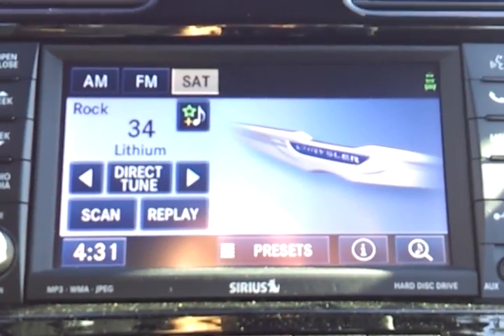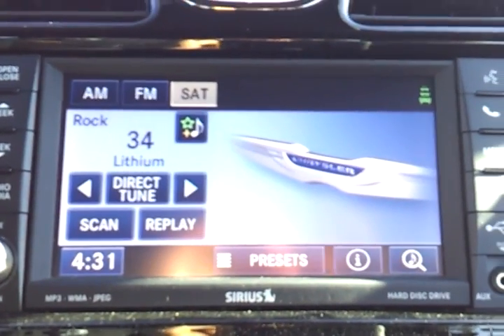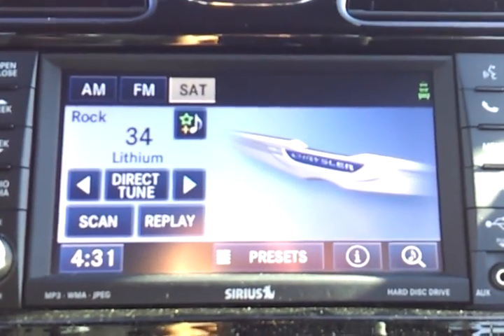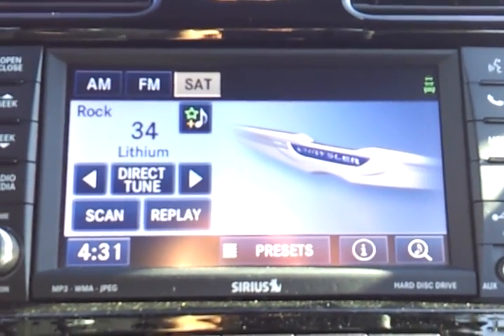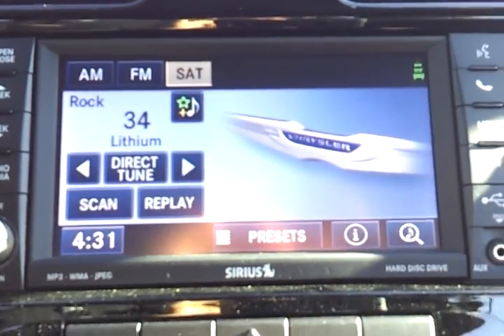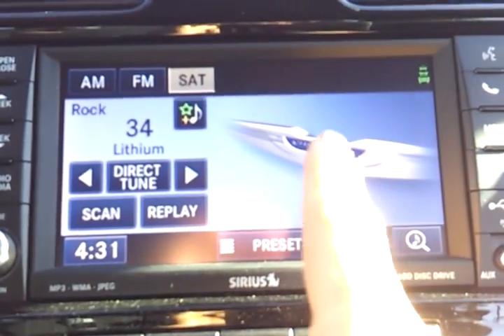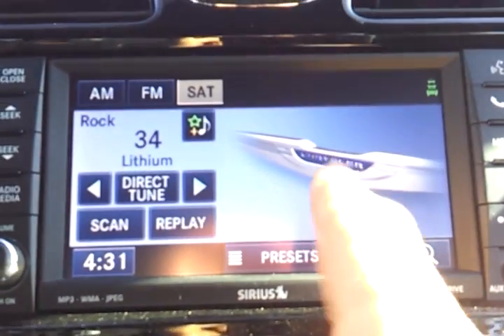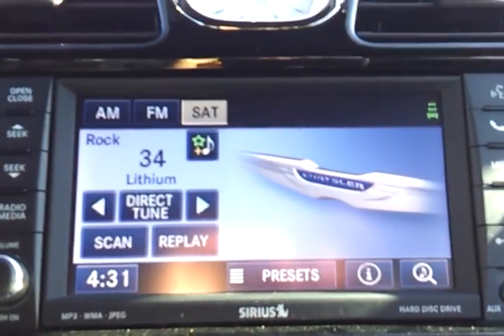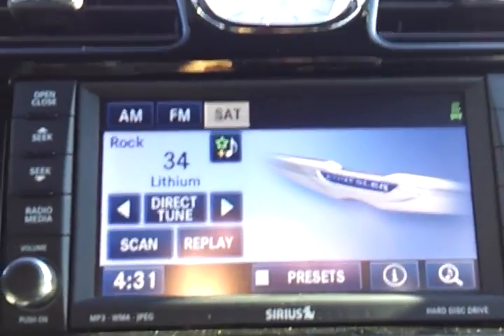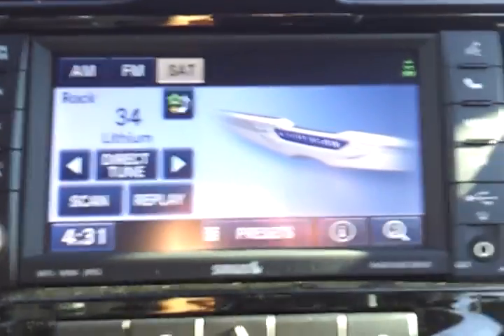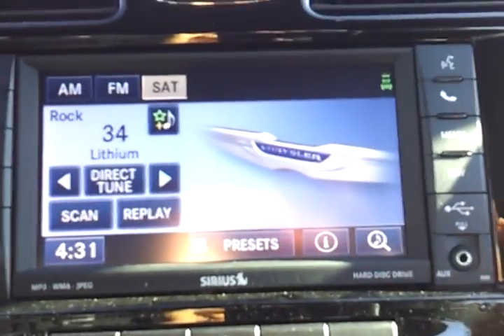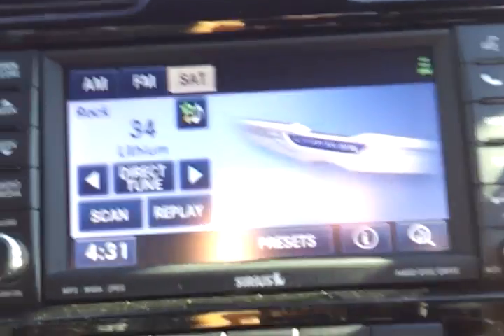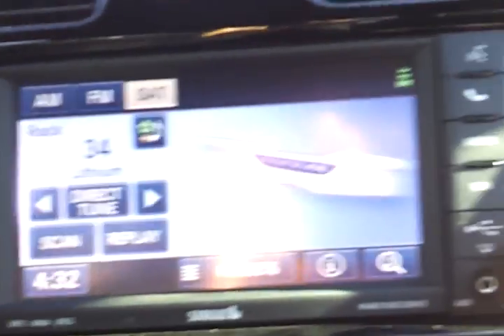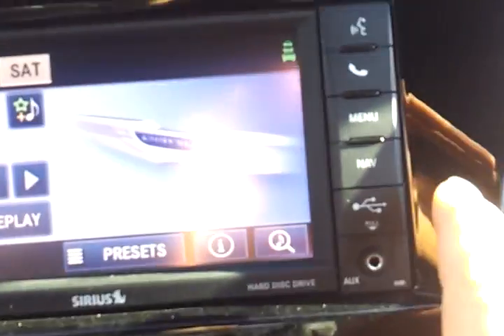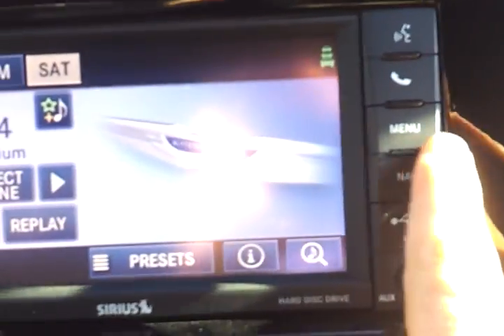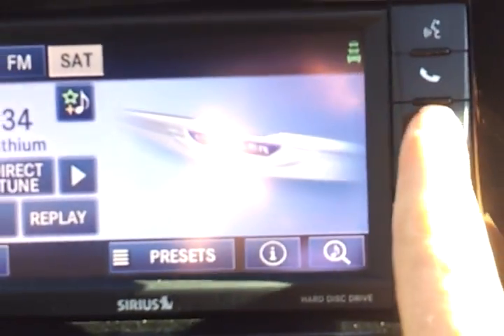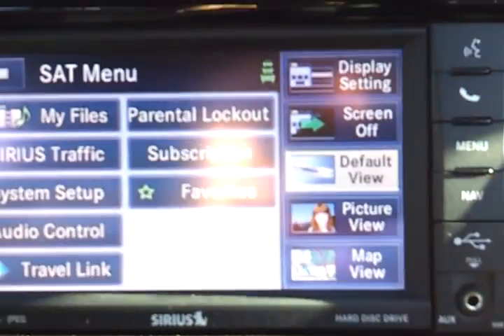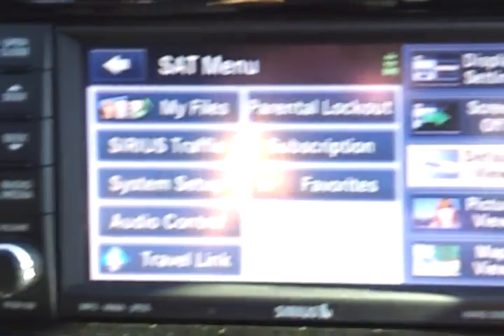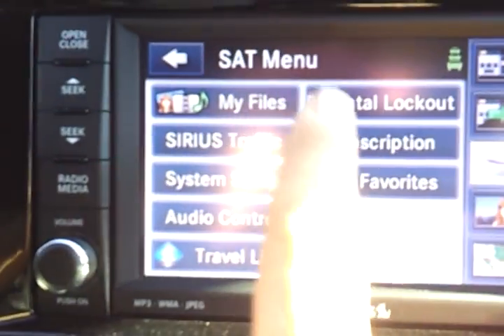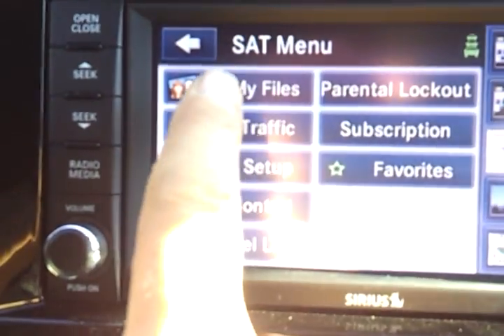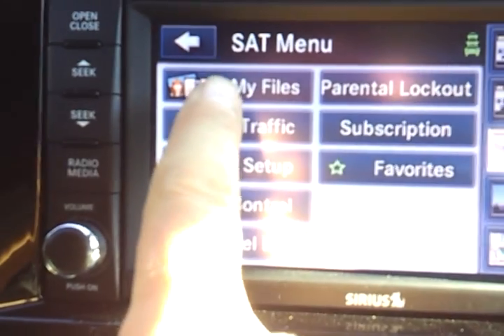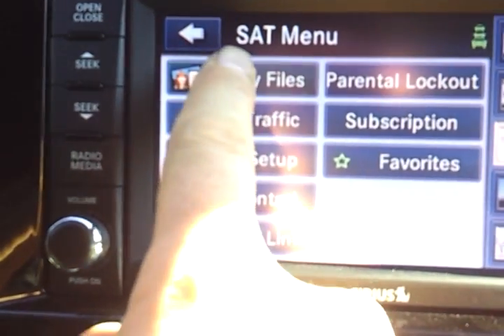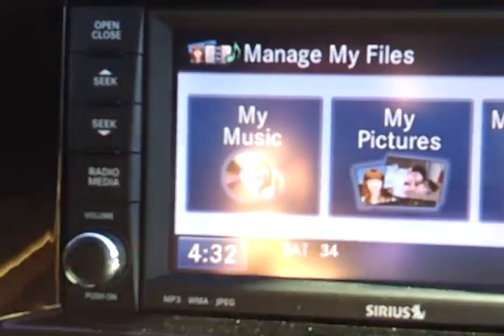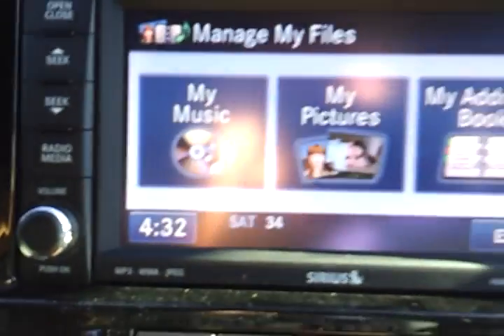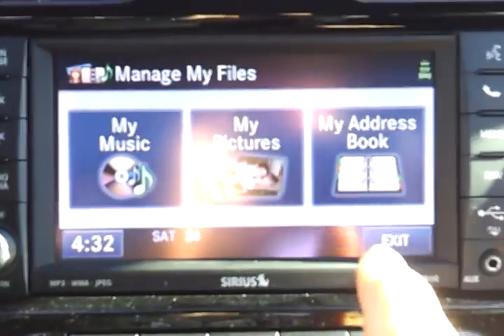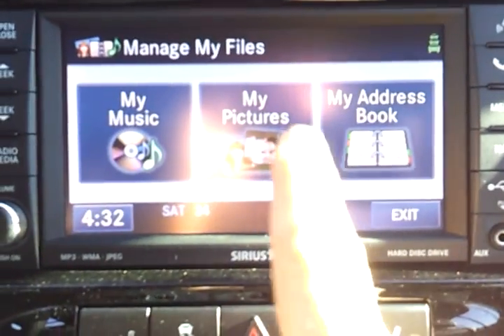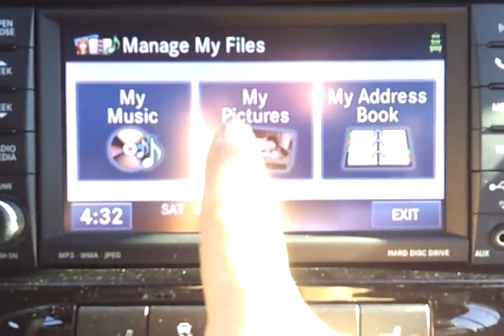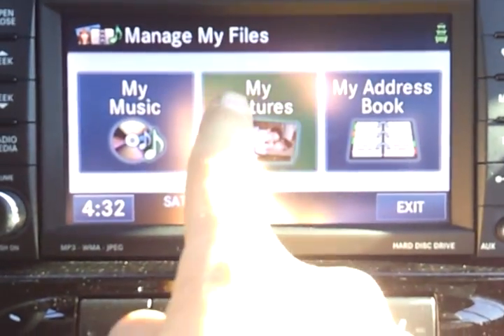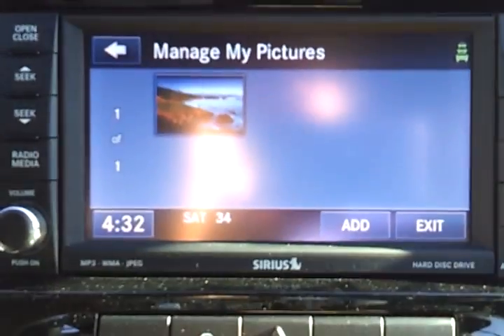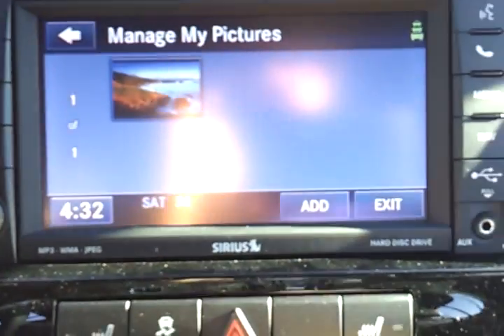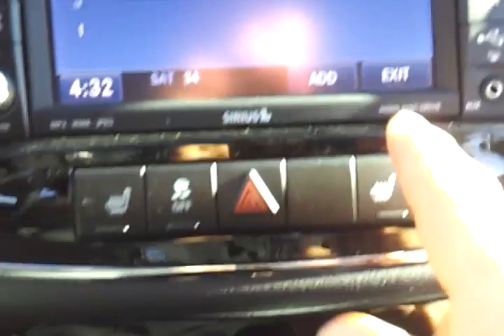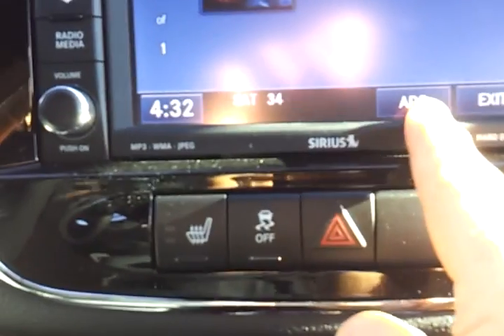Here is how you put a picture right here on this side of your display. Hit the menu button on your radio, go to My Files, go to My Pictures, and then hit Add.